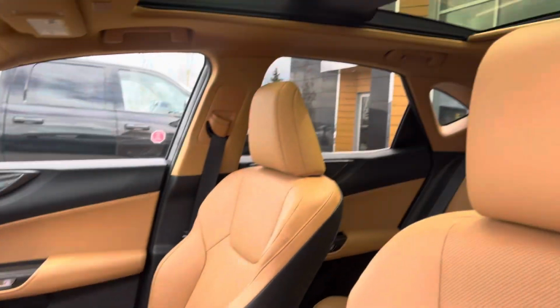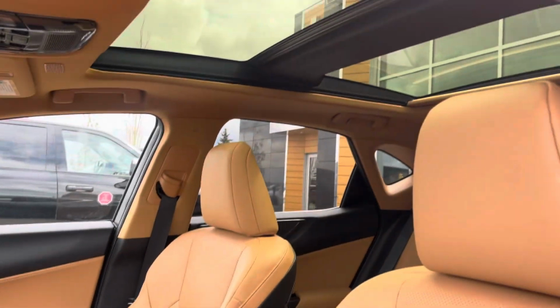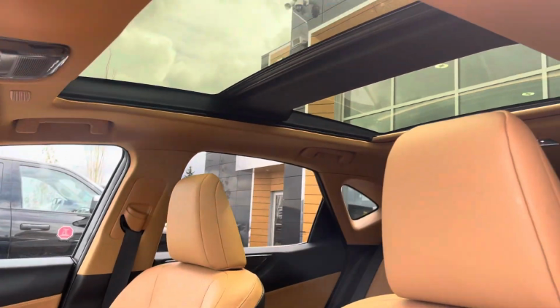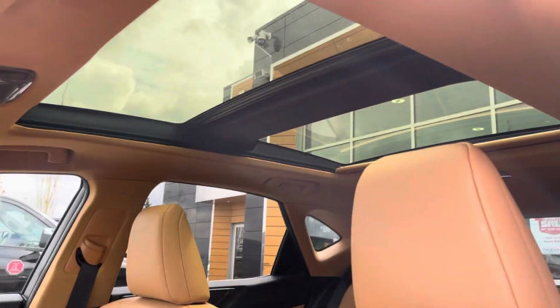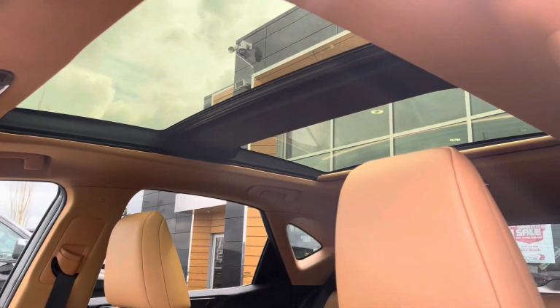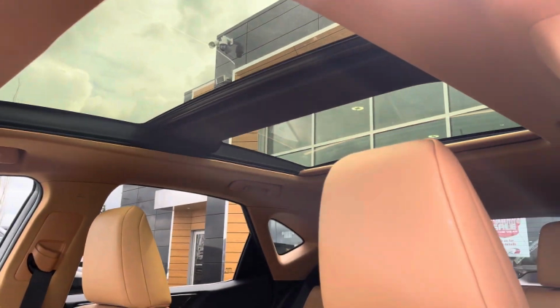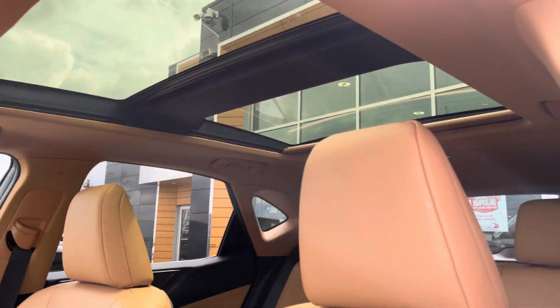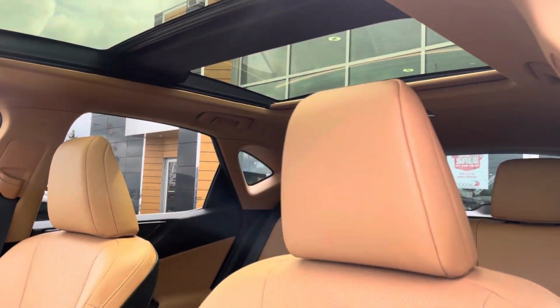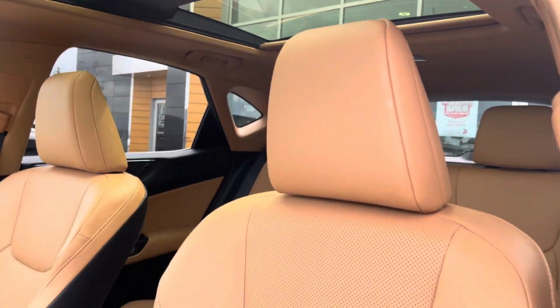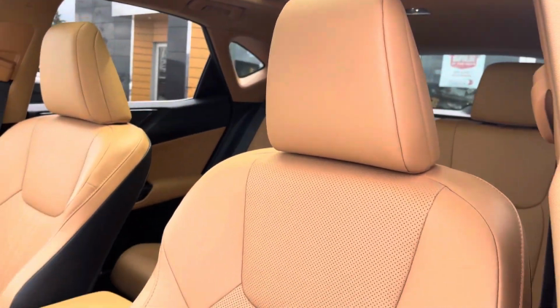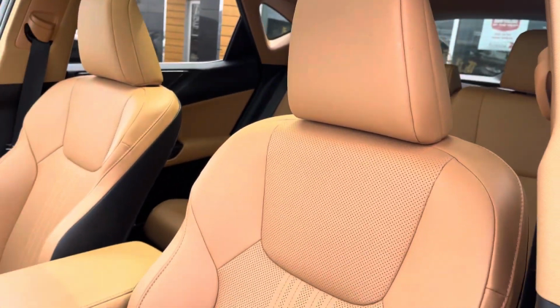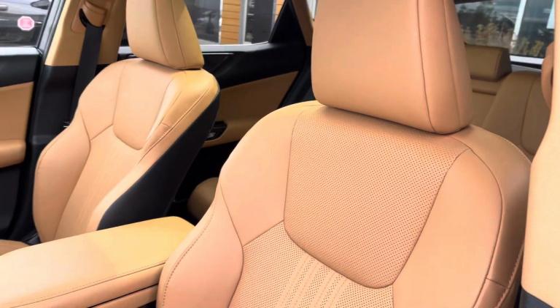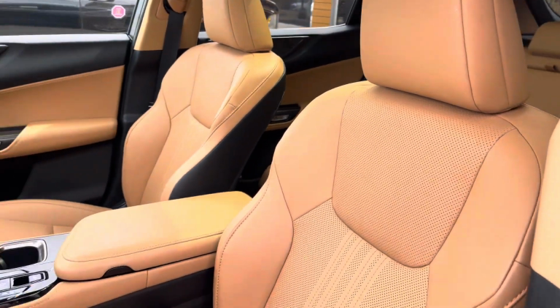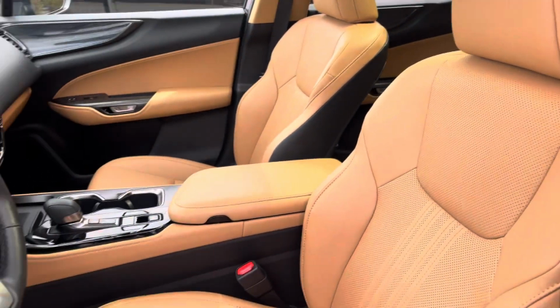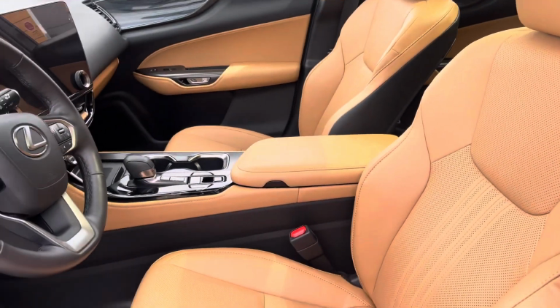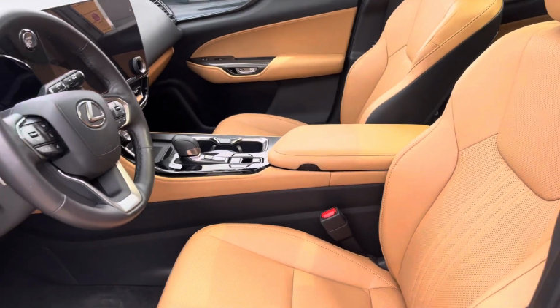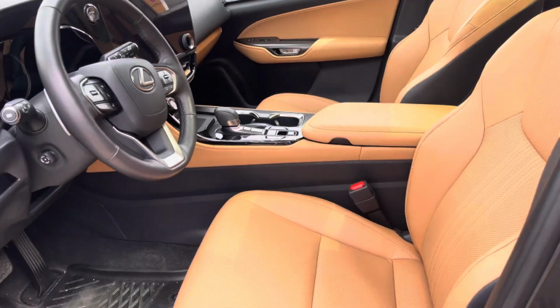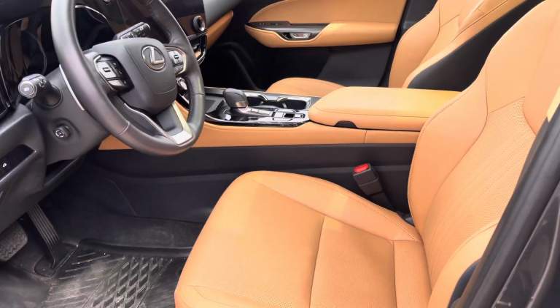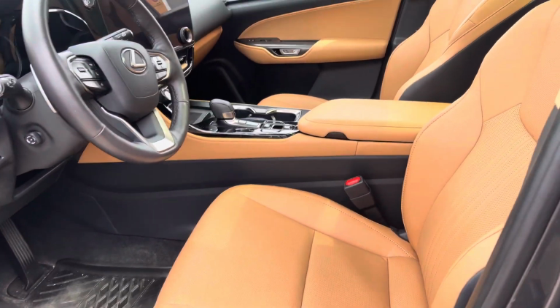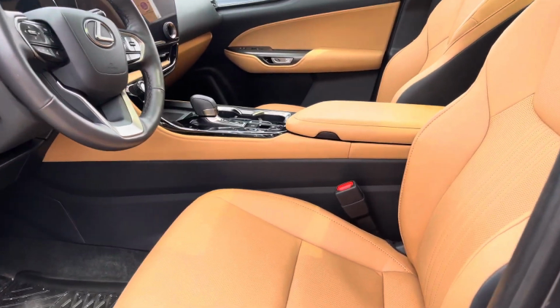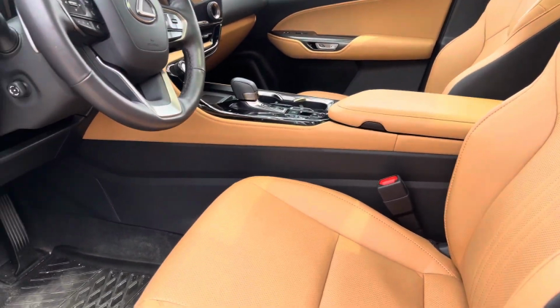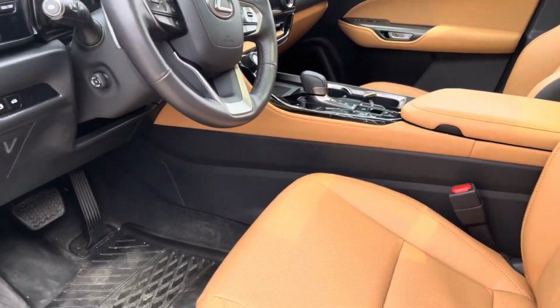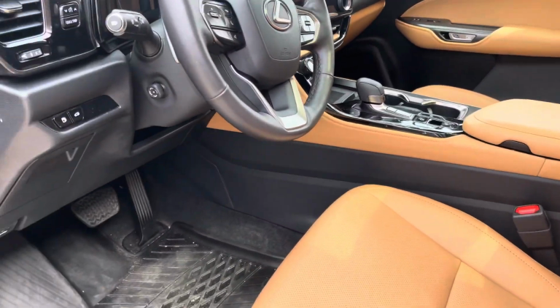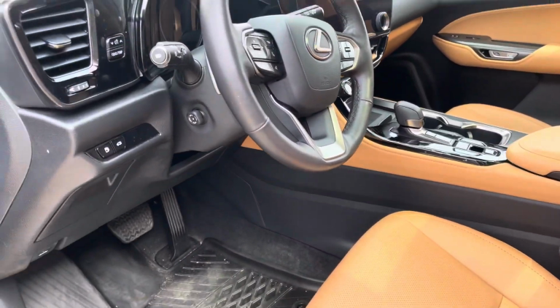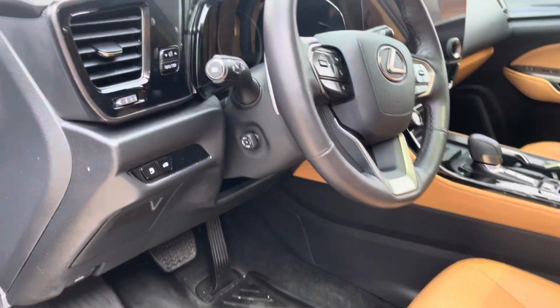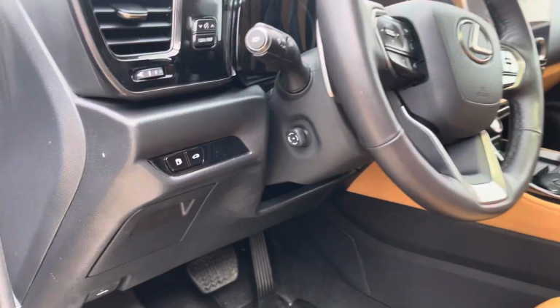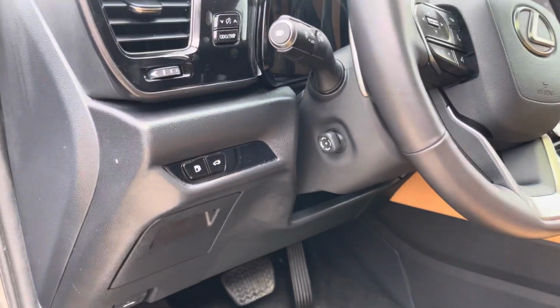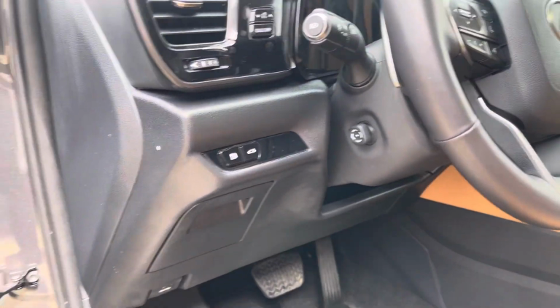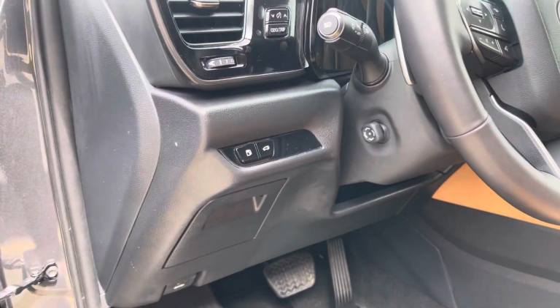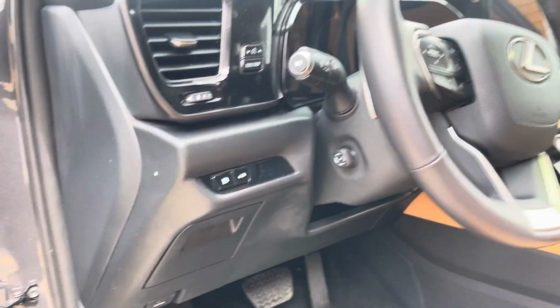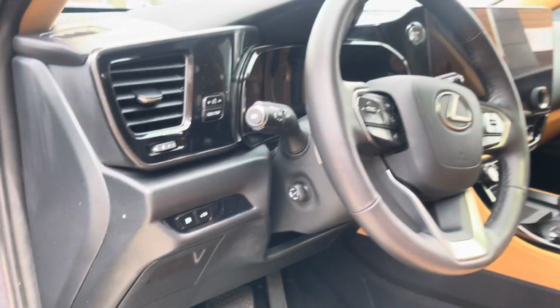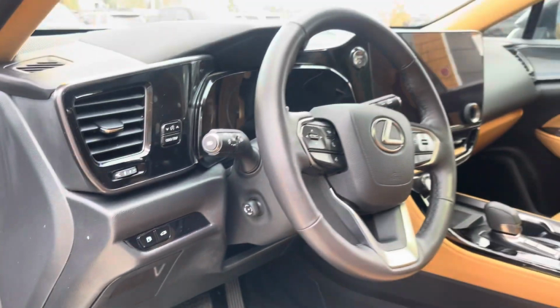It has a big panoramic sunroof. It still has that new car smell as well. Gorgeous.